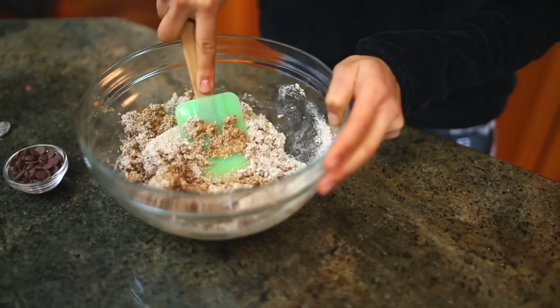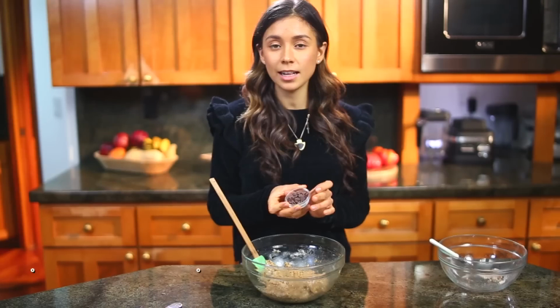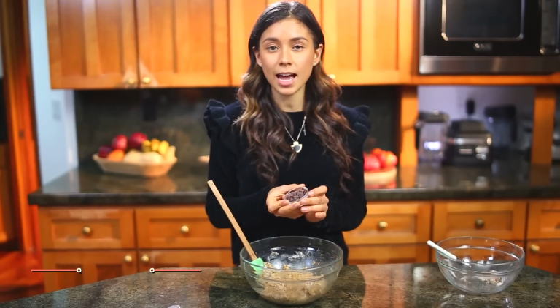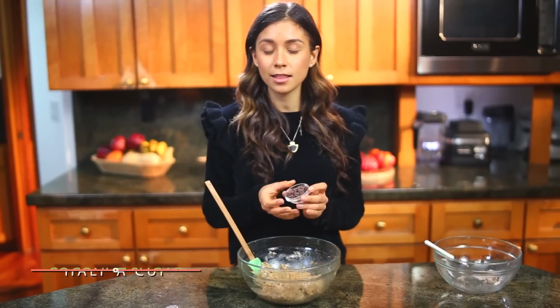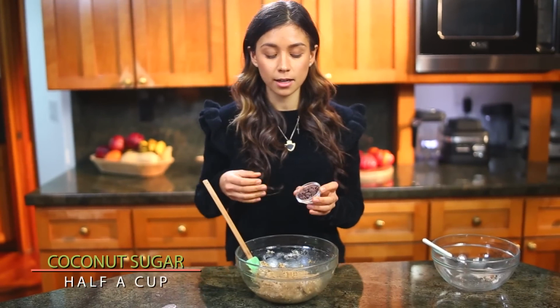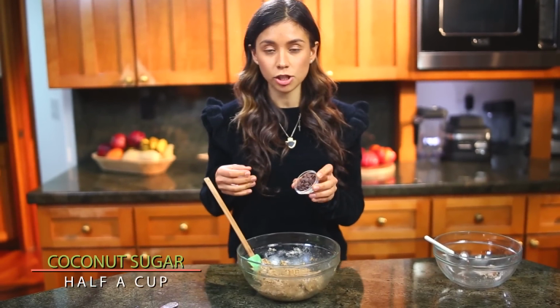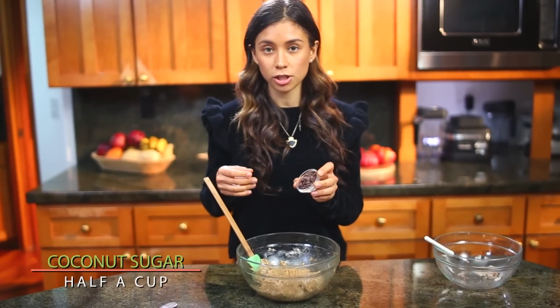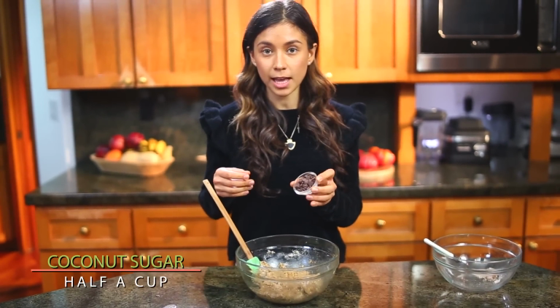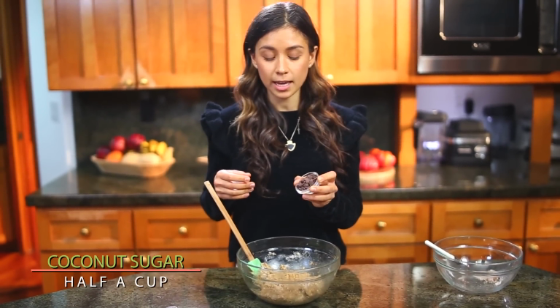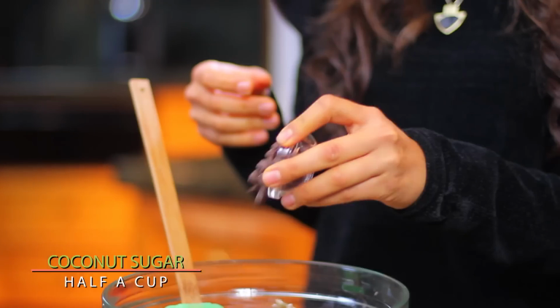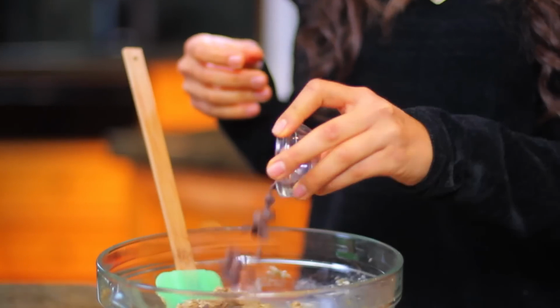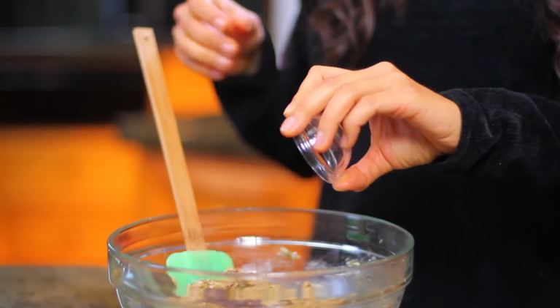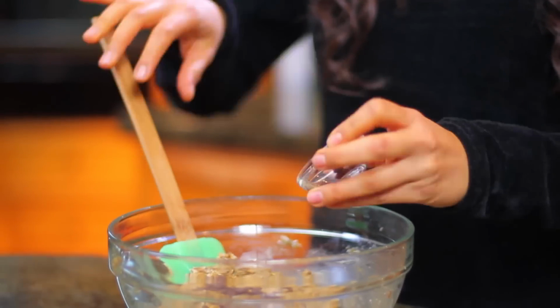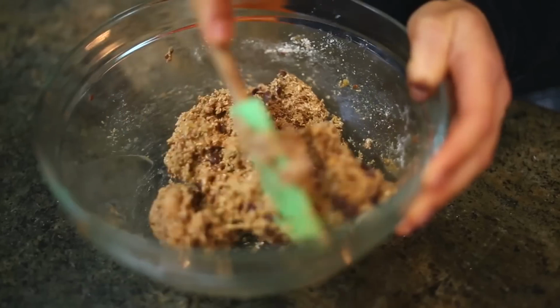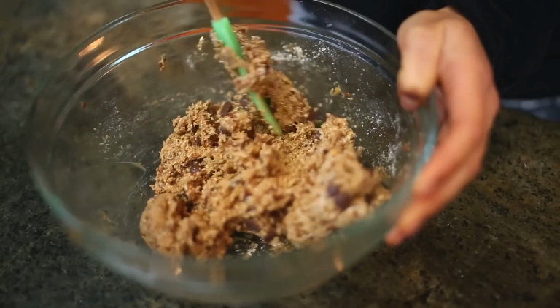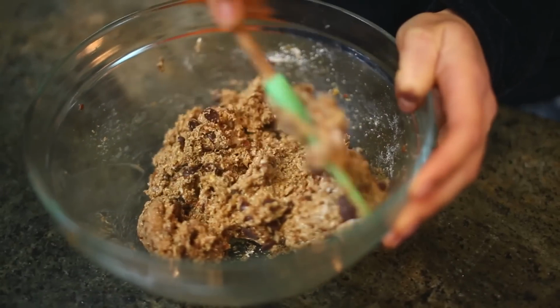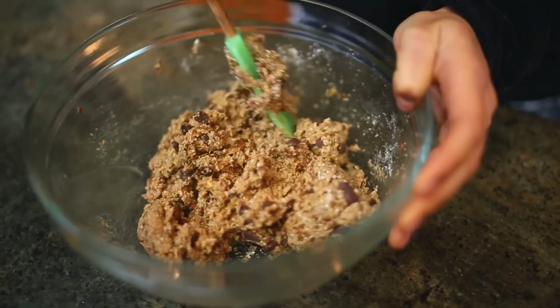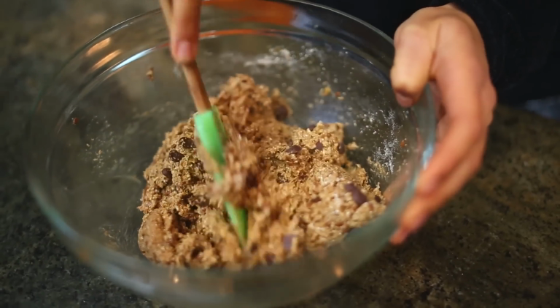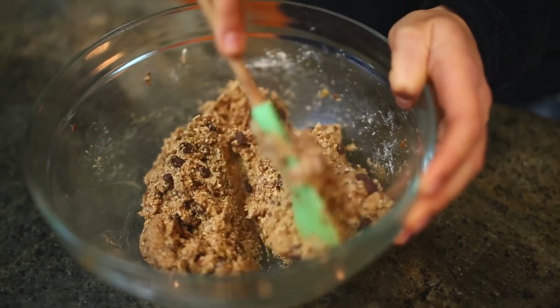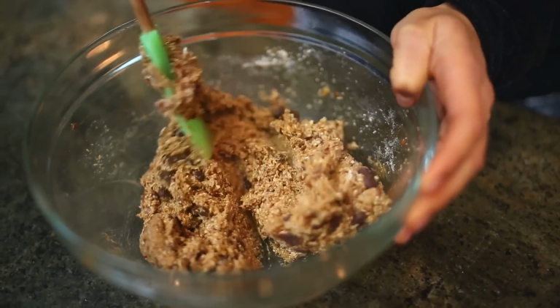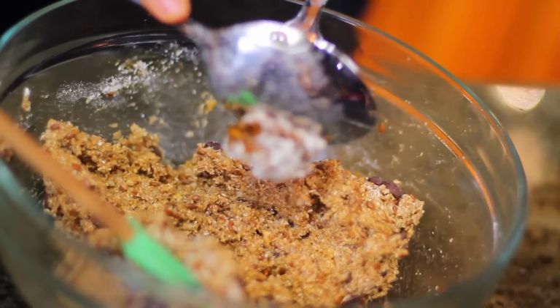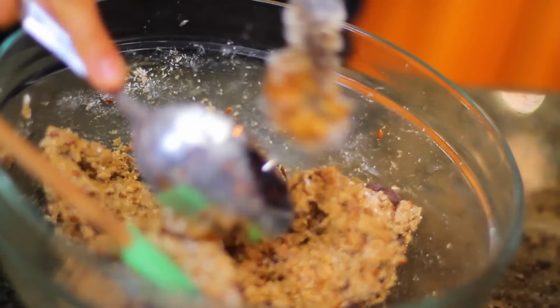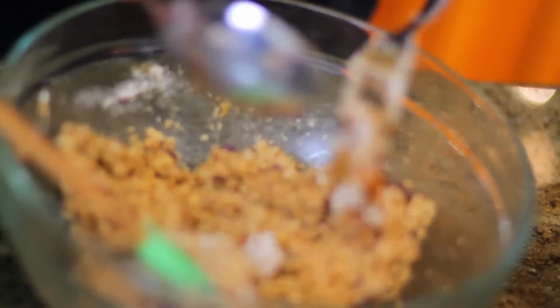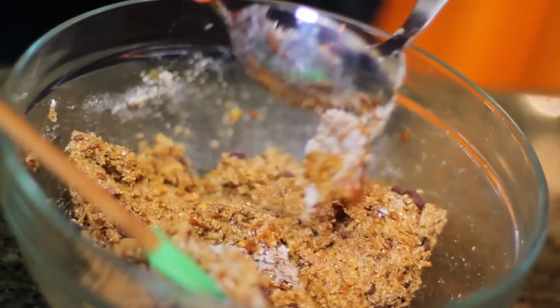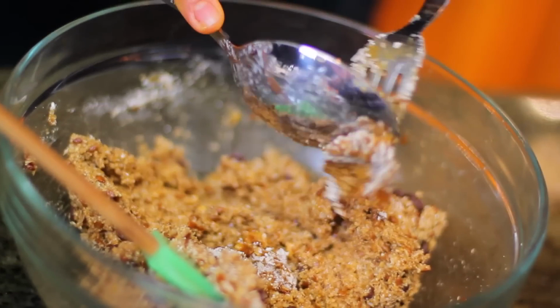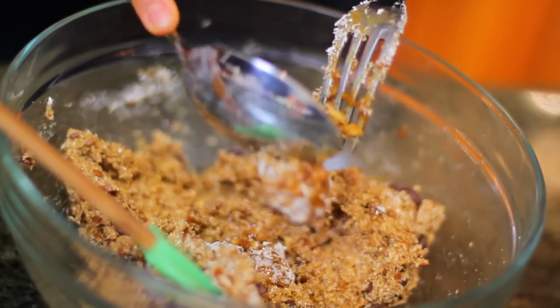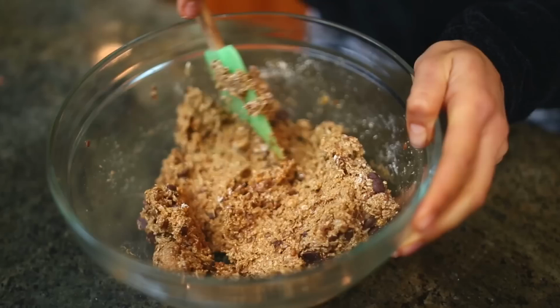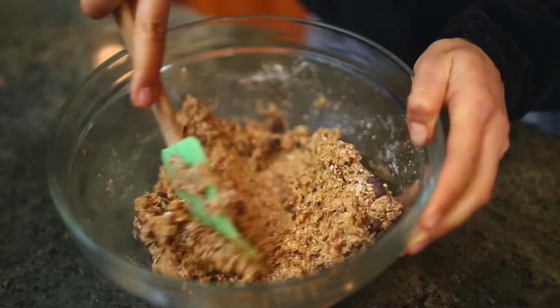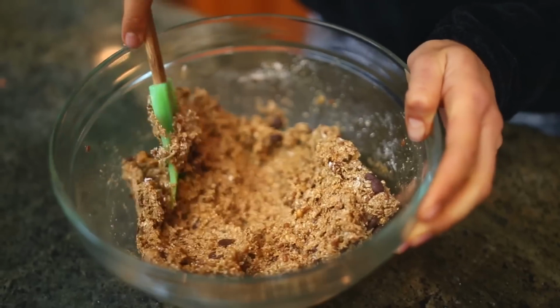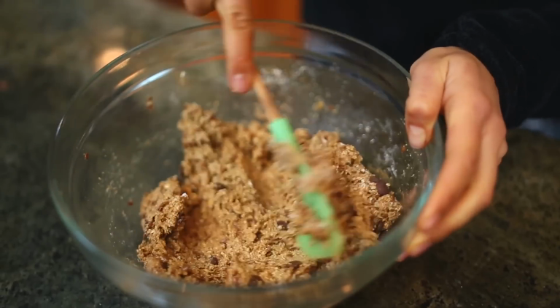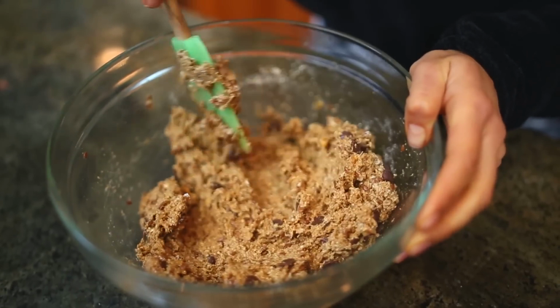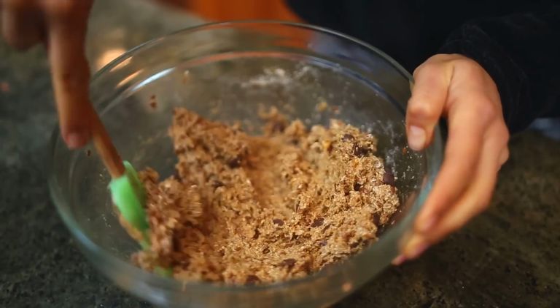I like to add the chocolate chips at the end. These ones are made with rice milk, so they're completely vegan. But you can also use cacao nibs if you want.